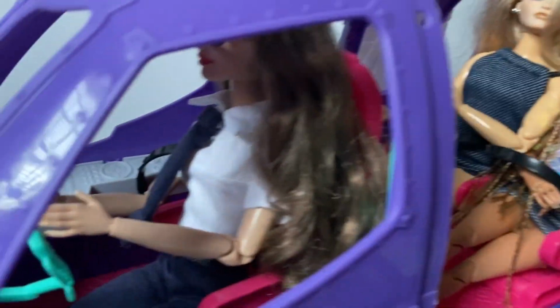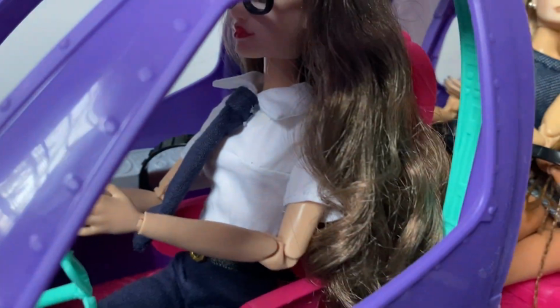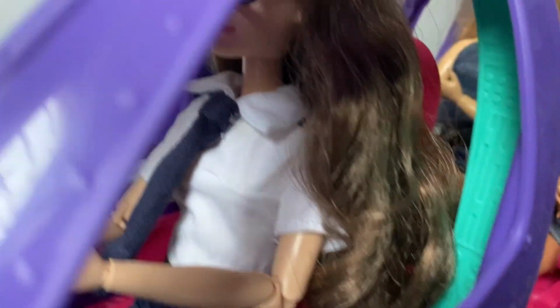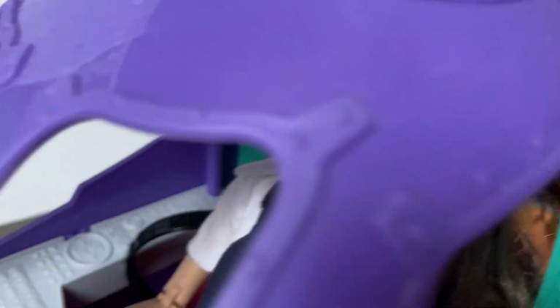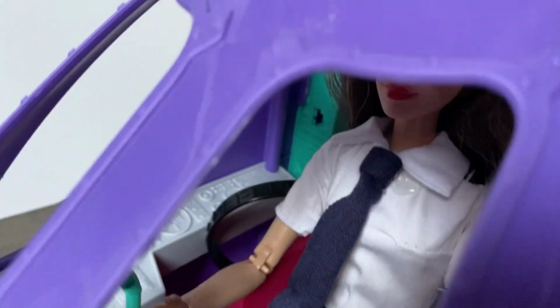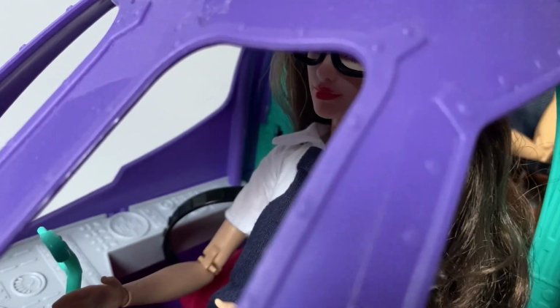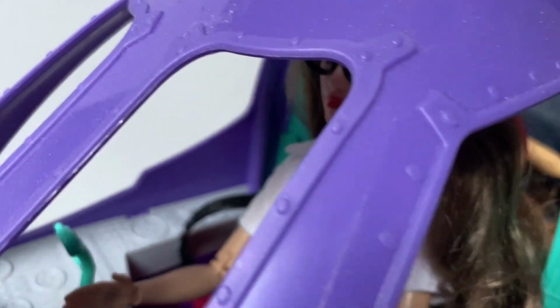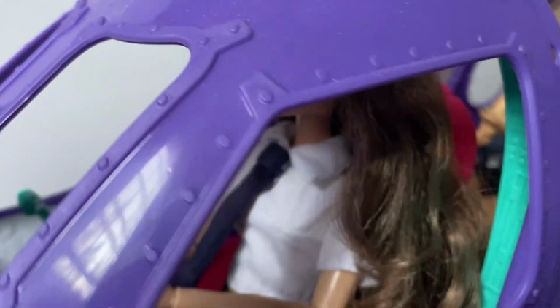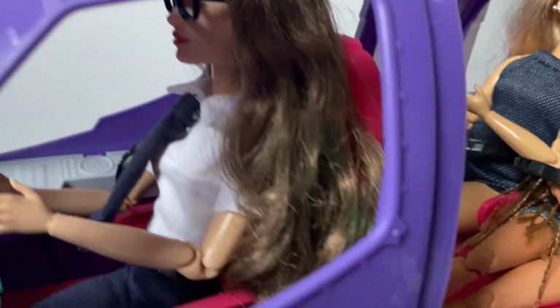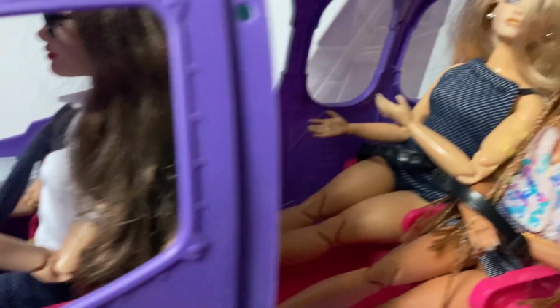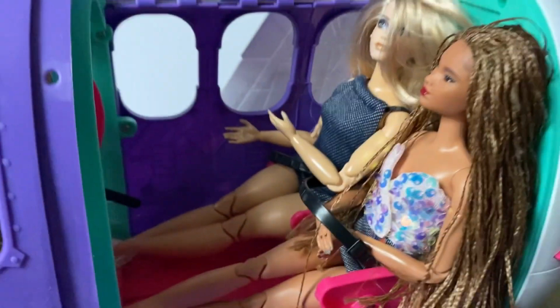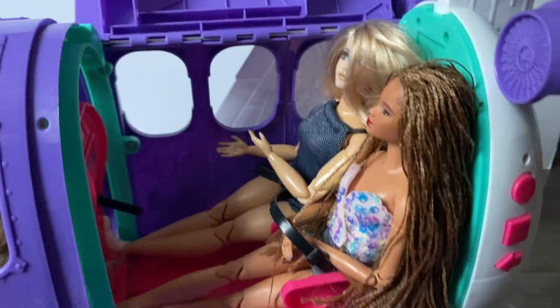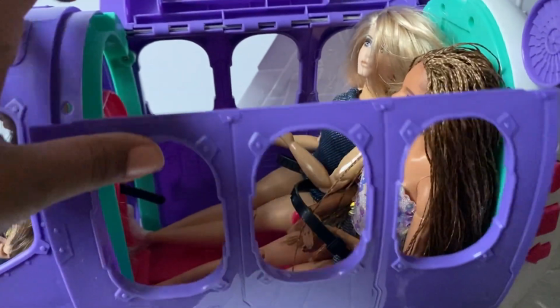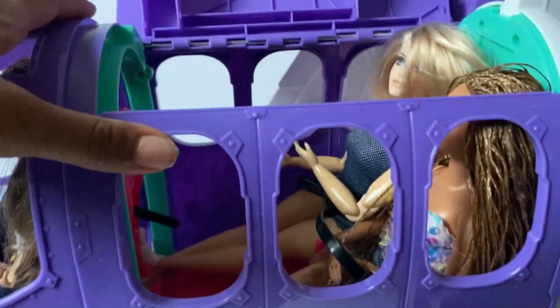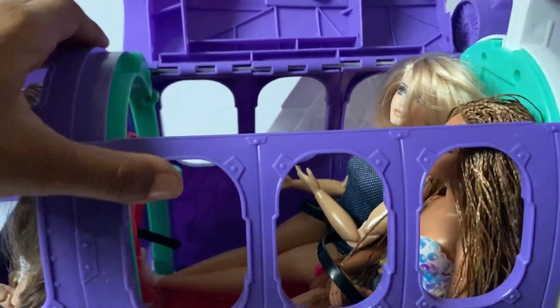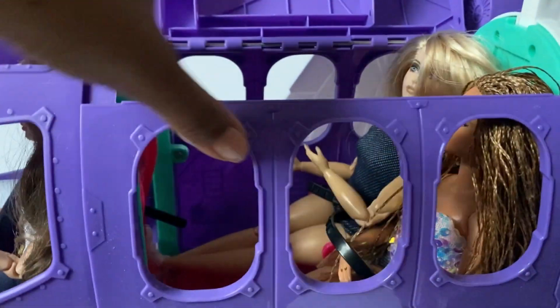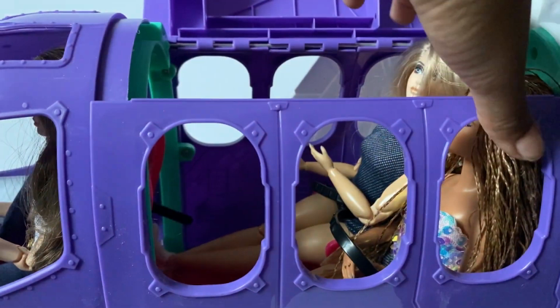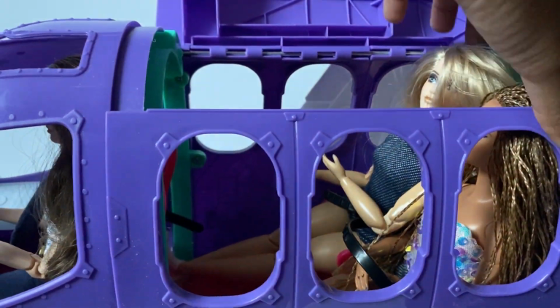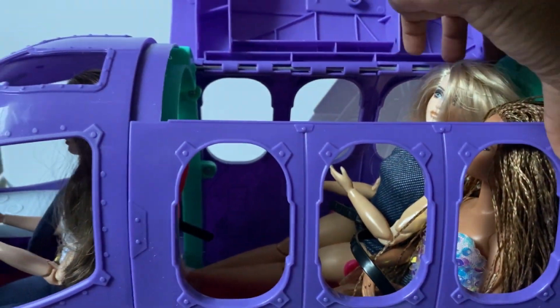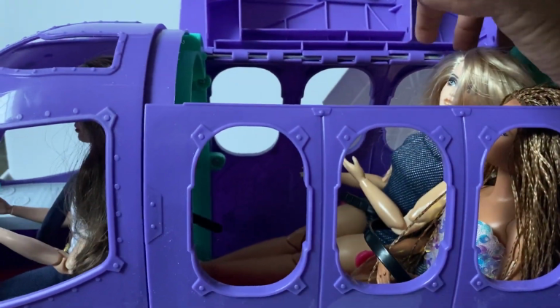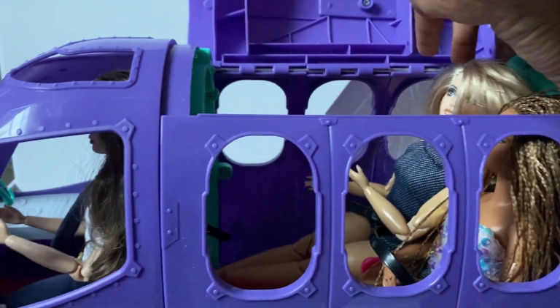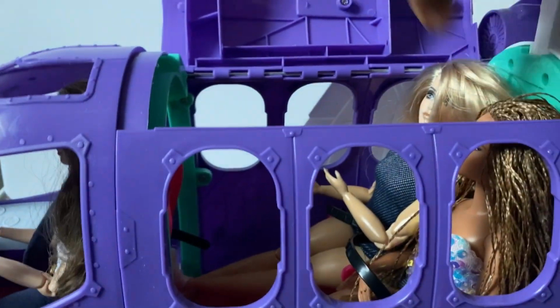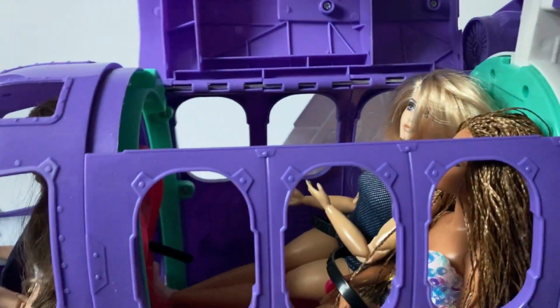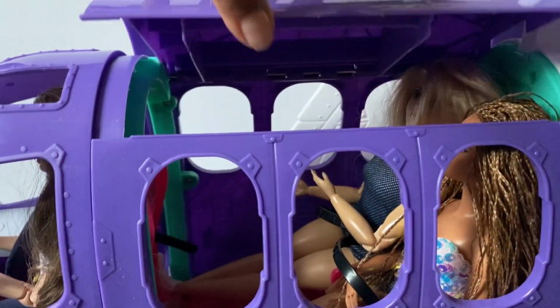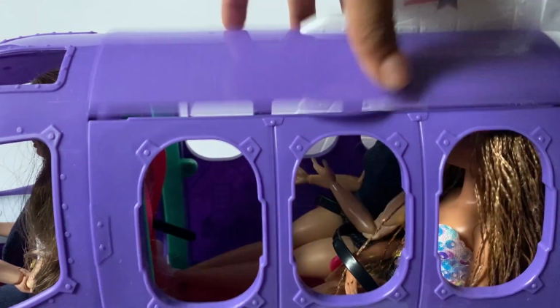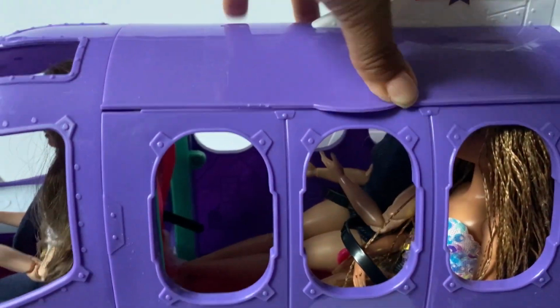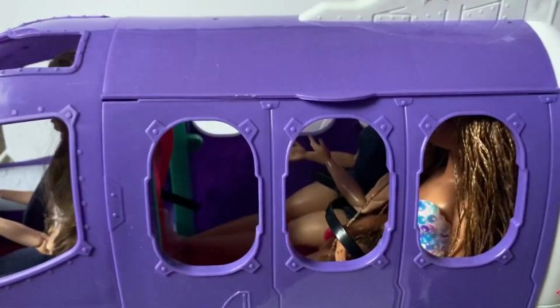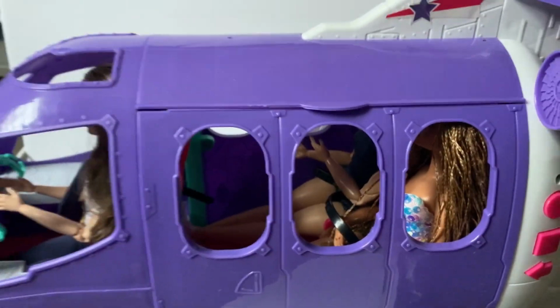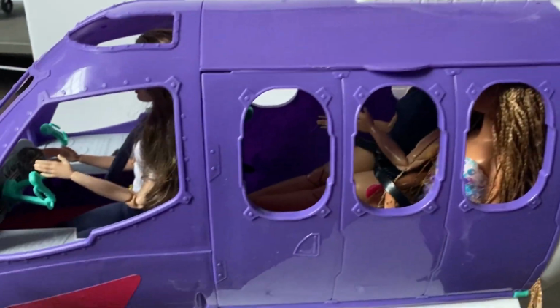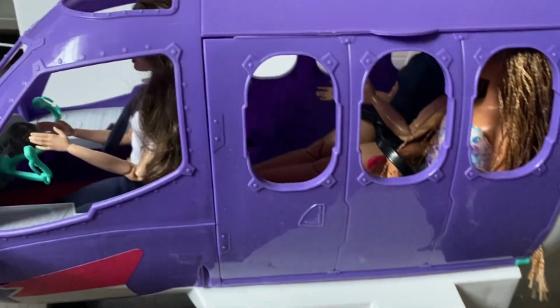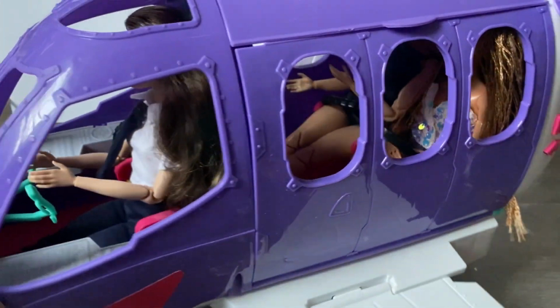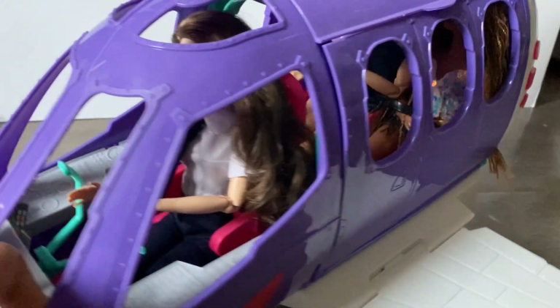You can fit two dolls in here in the back. You push the pilot seat all the way up, and for the passenger dolls you put their feet on either side of the pilot seat - that's how I got it to fit. Then you just close it up.